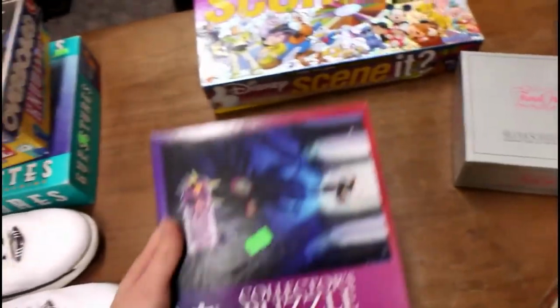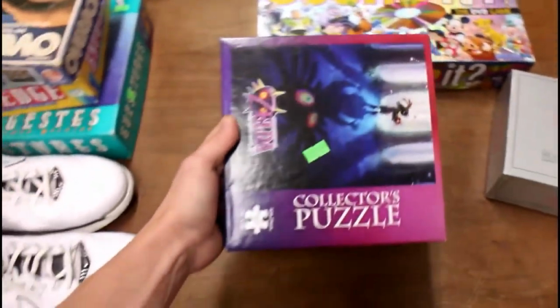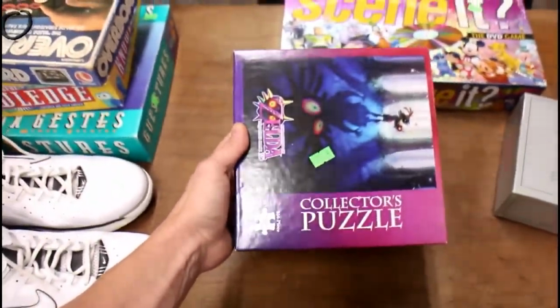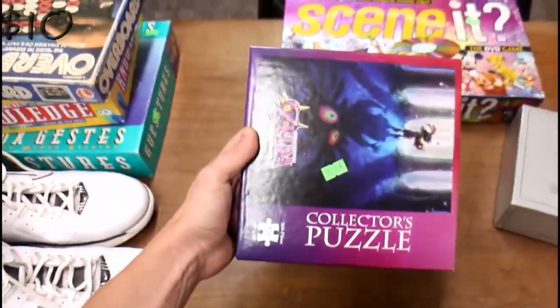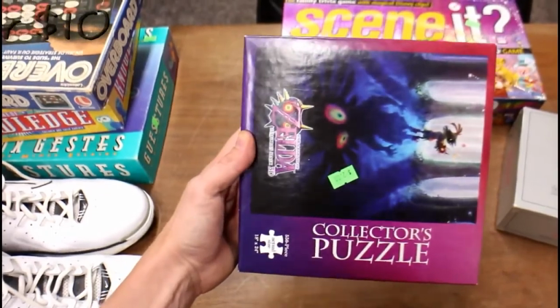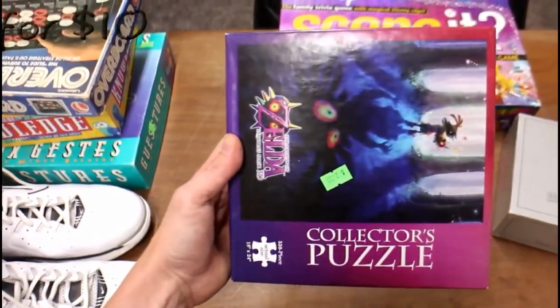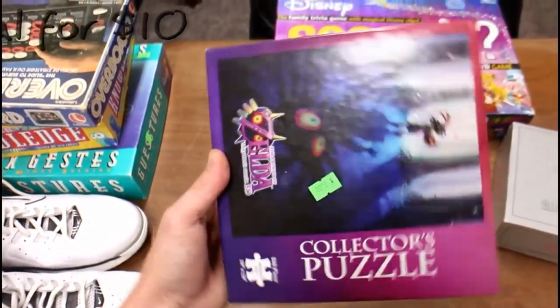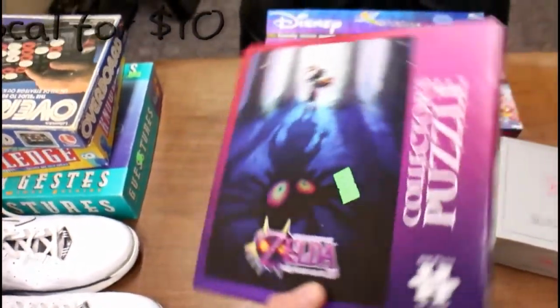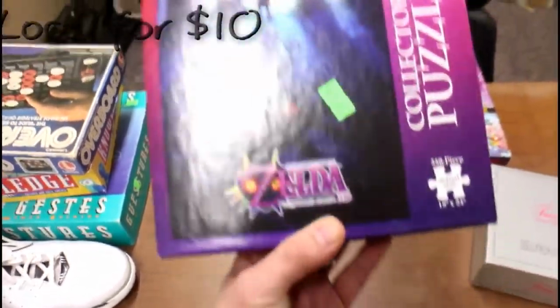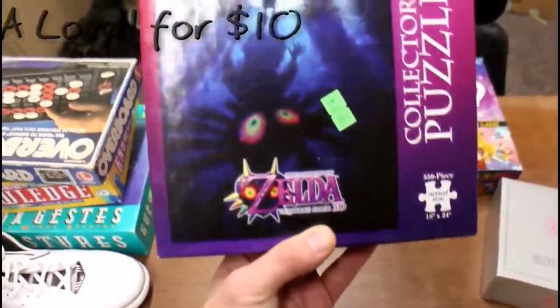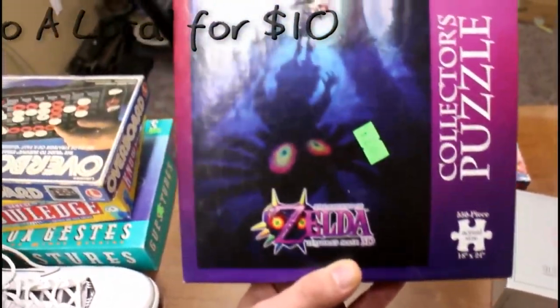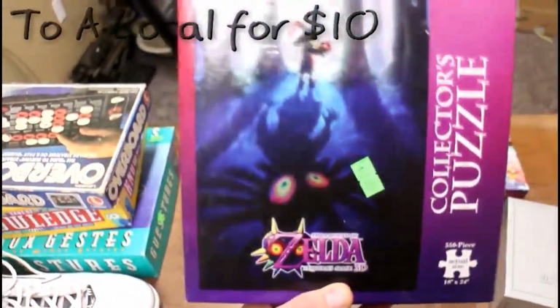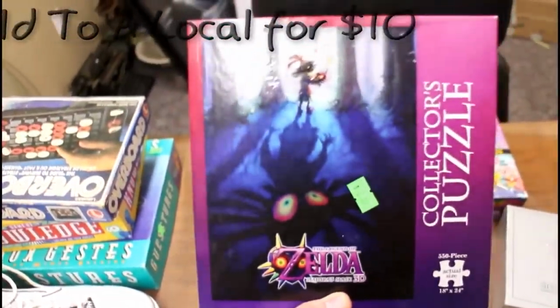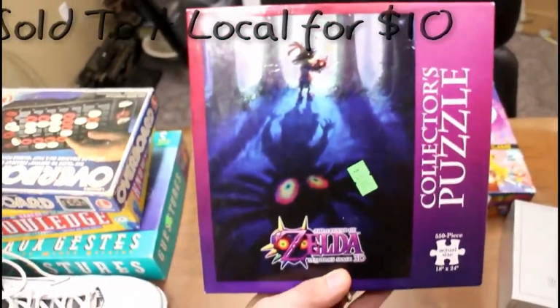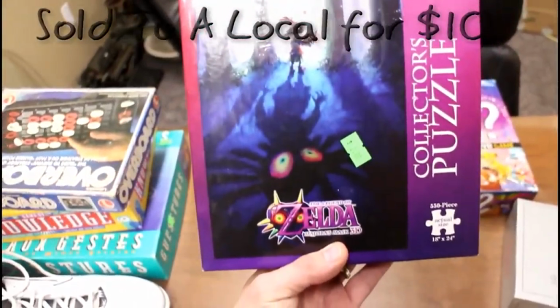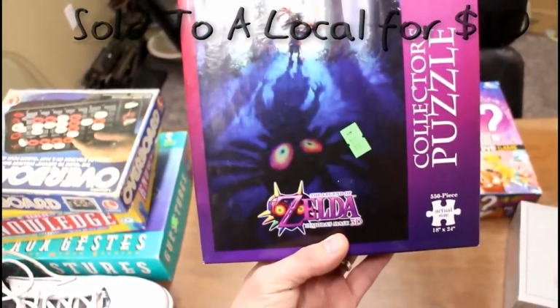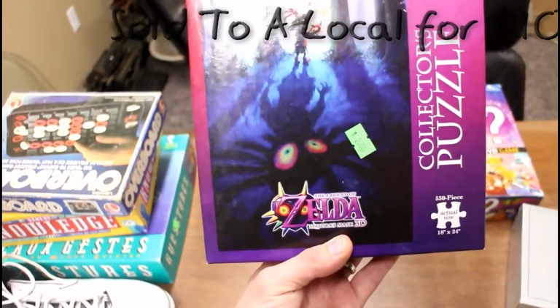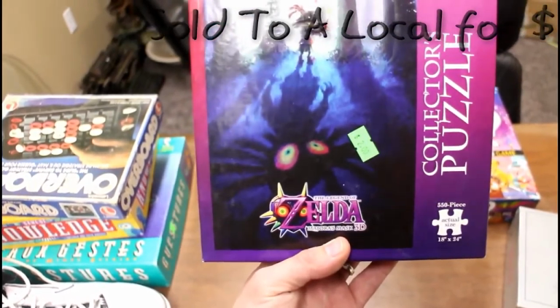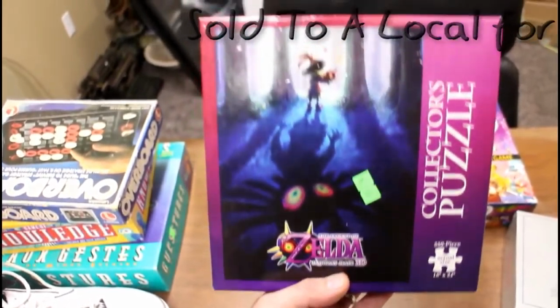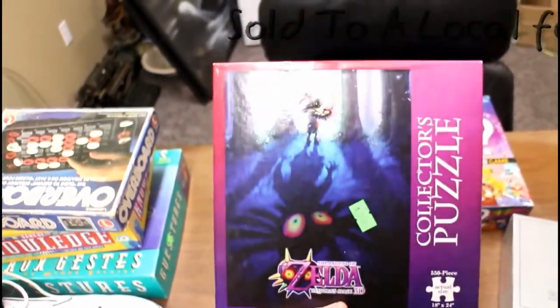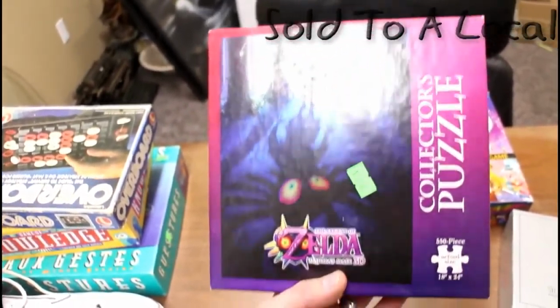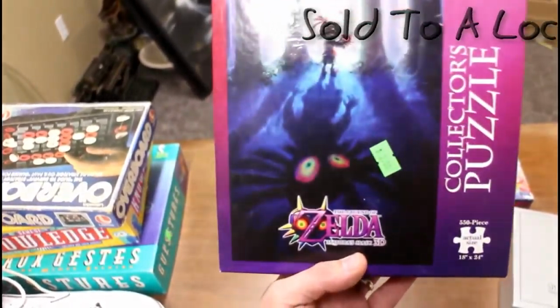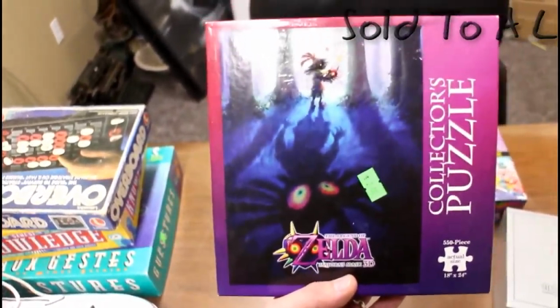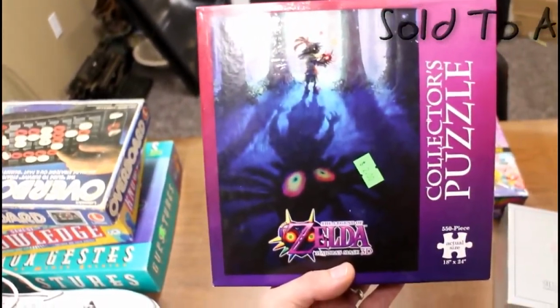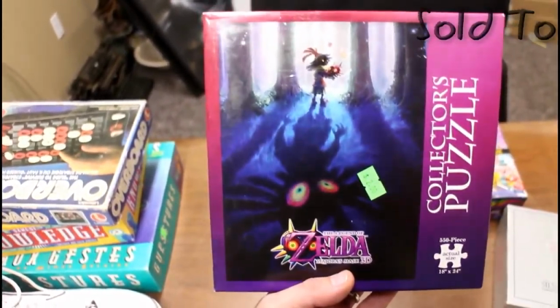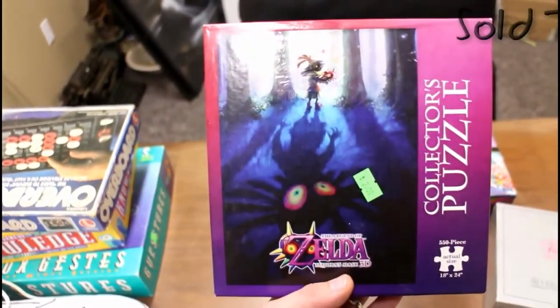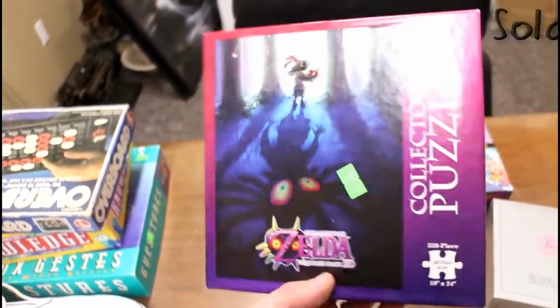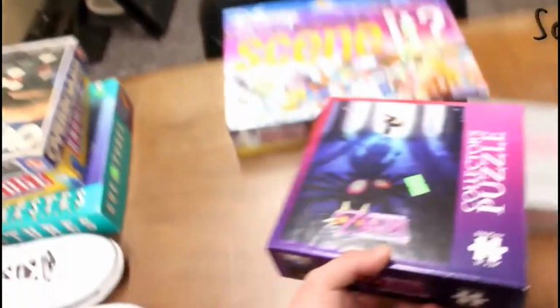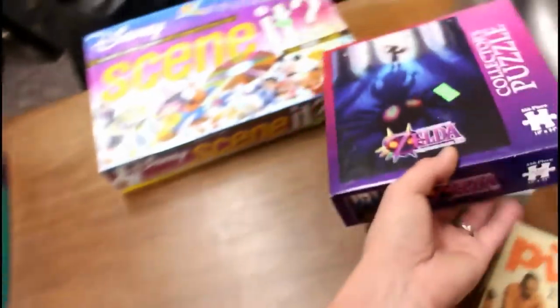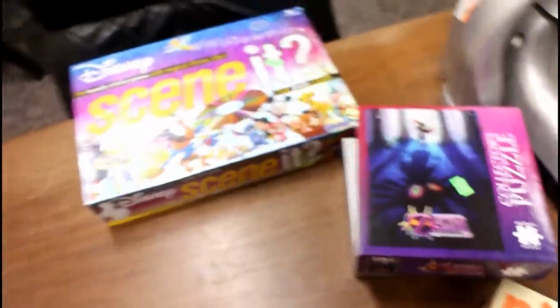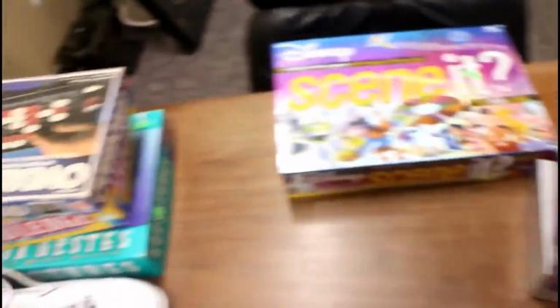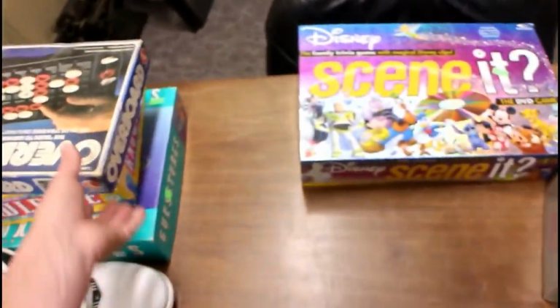A Zelda puzzle — it looked pretty complete. All the pieces were bagged. I'm going to count through them and see. It was $2. They were bringing $30 or so on Amazon and about $18 to $25 on eBay, so I'll probably throw that to Amazon too.